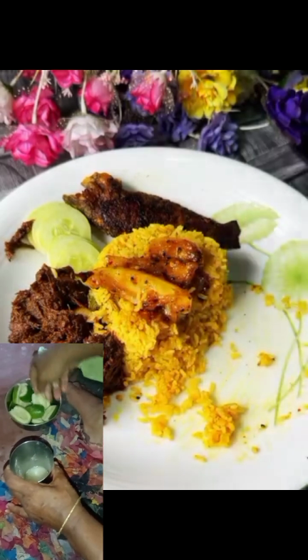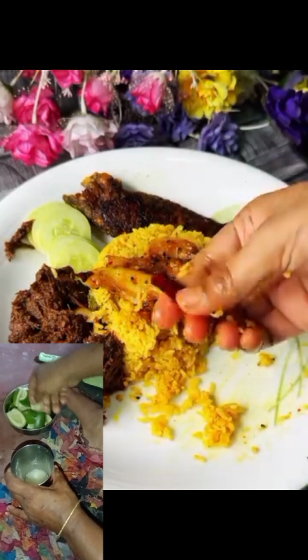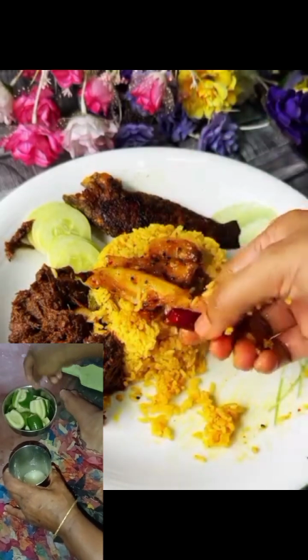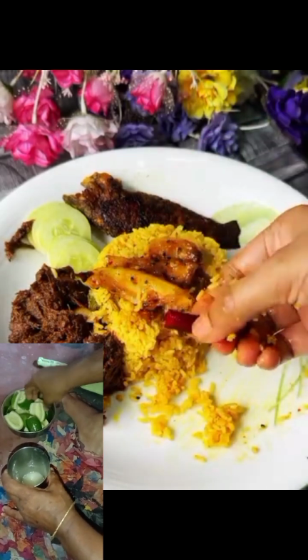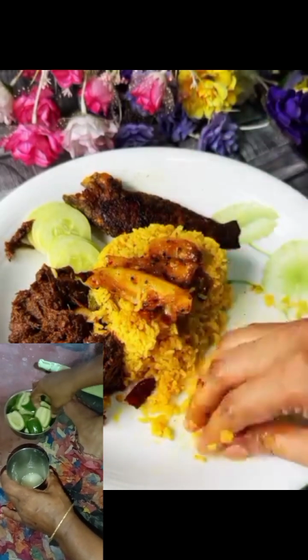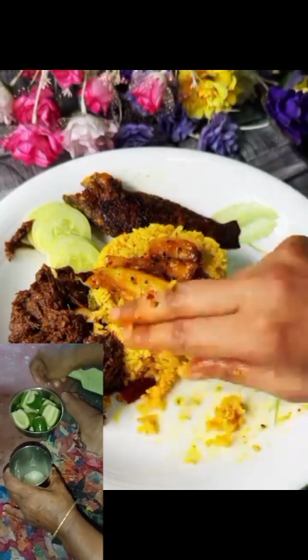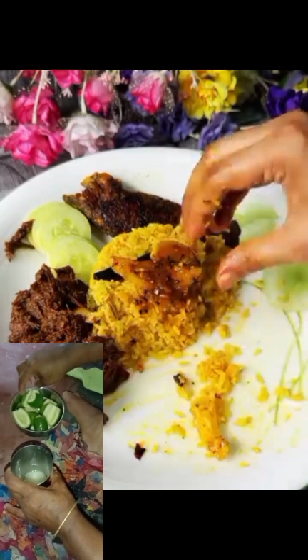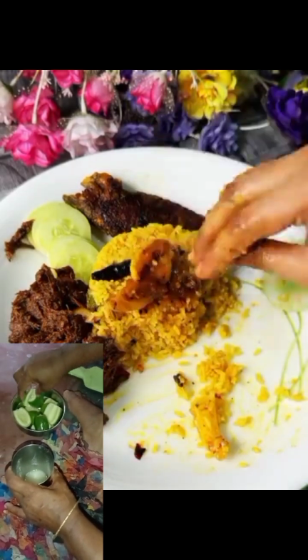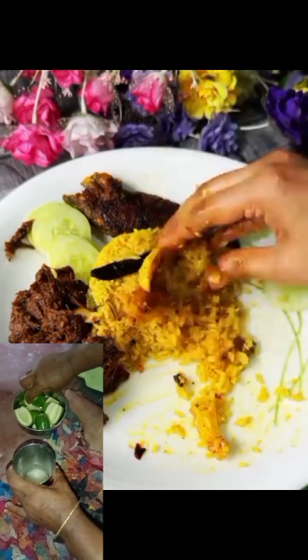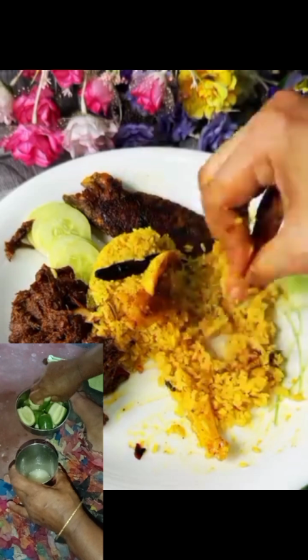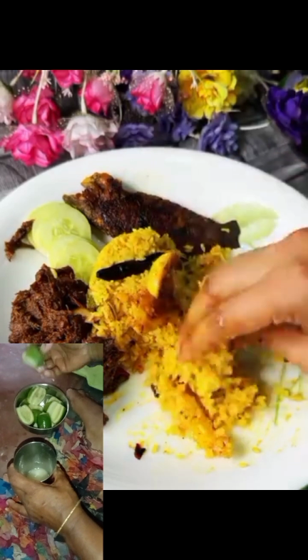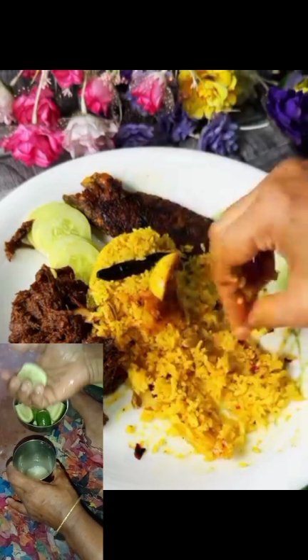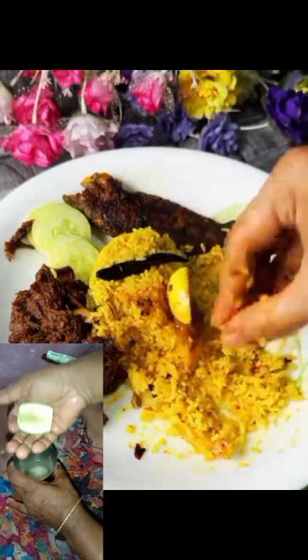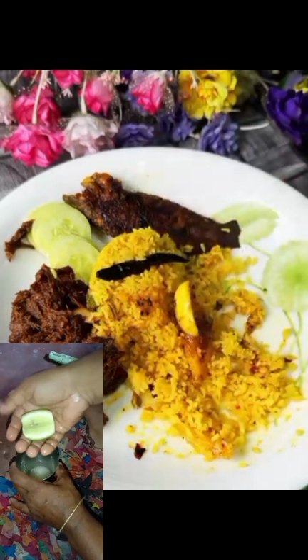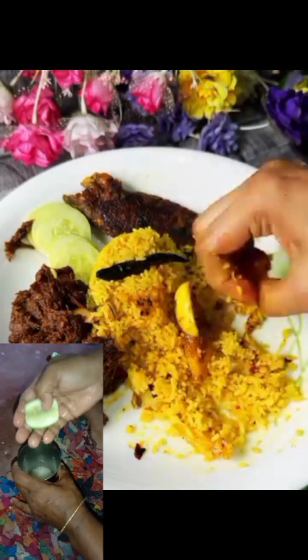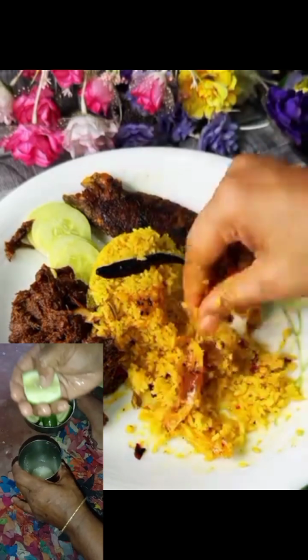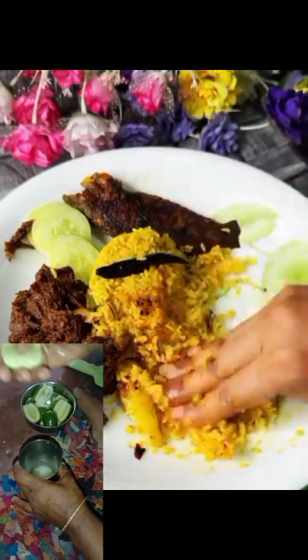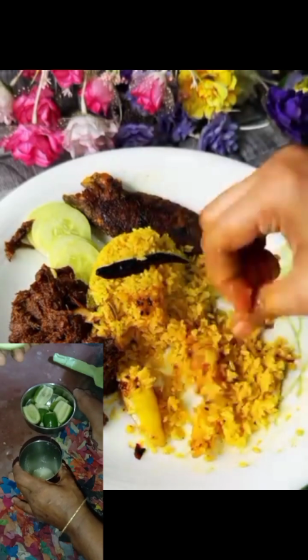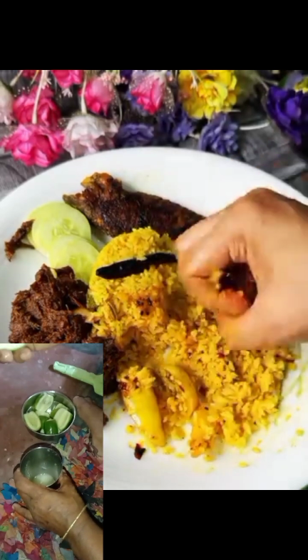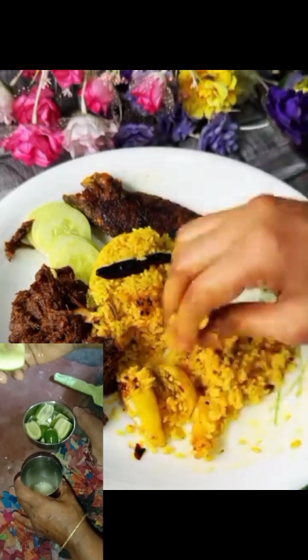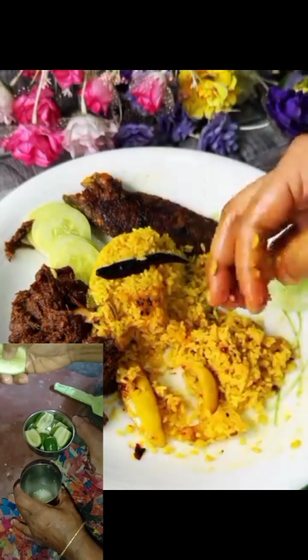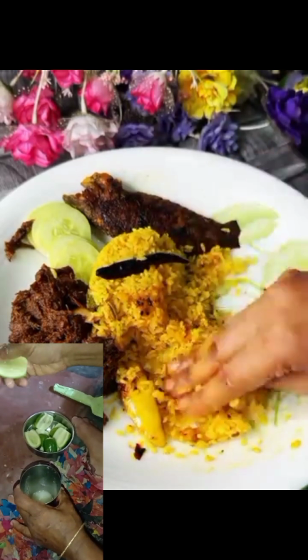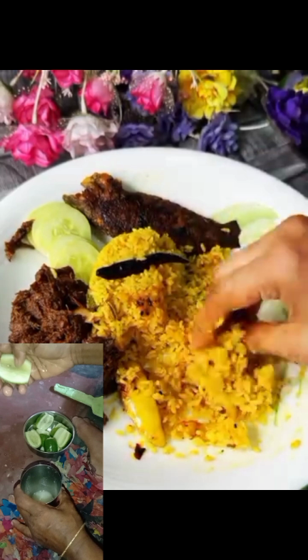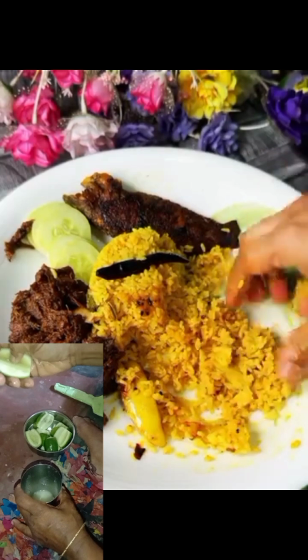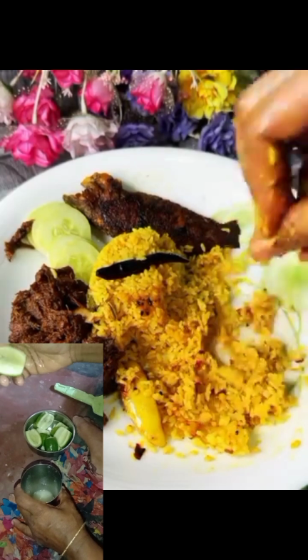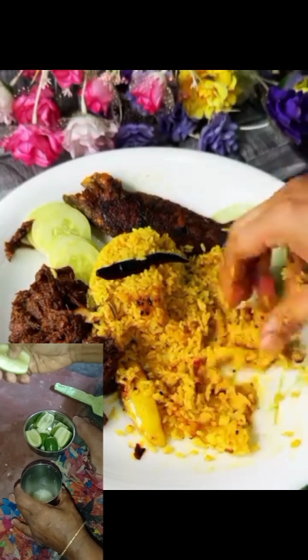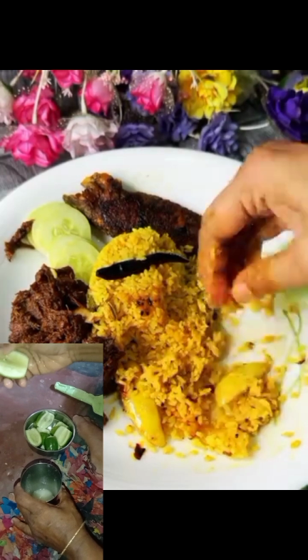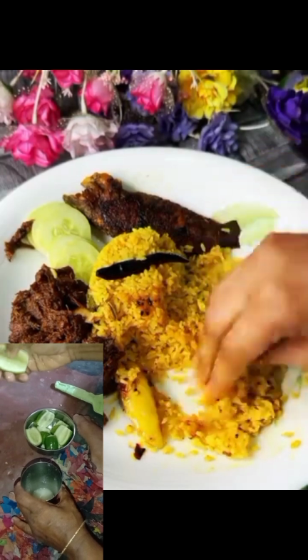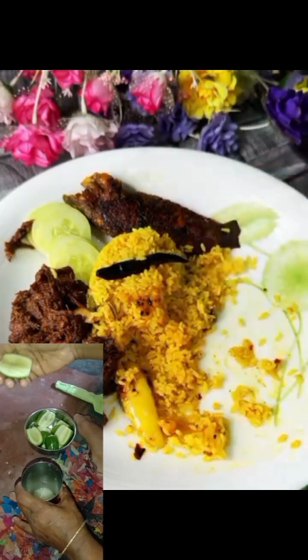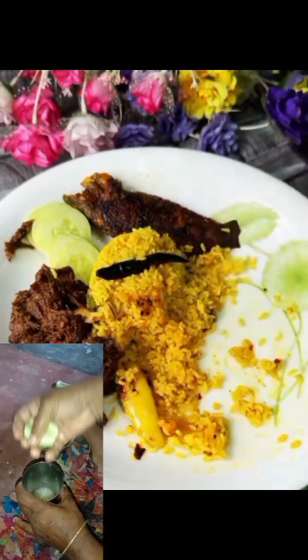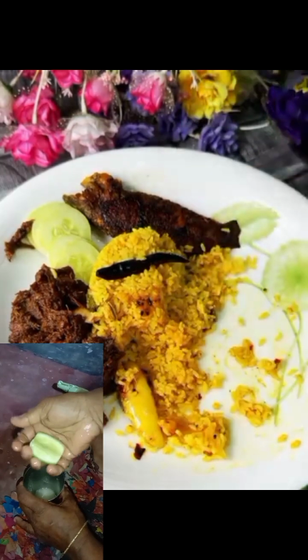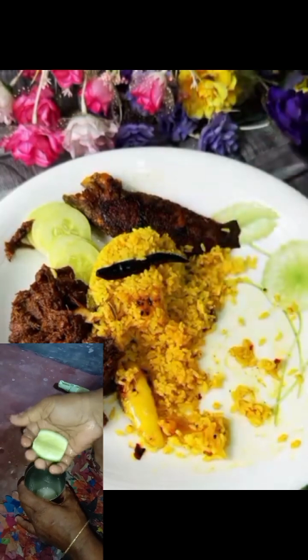This method goes to 92% of the material, and this method goes to 525. The material is a good ingredient, and yet its good is definitely good.